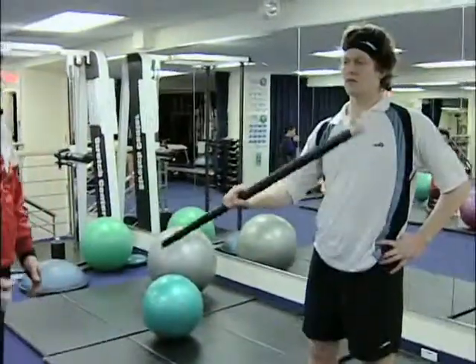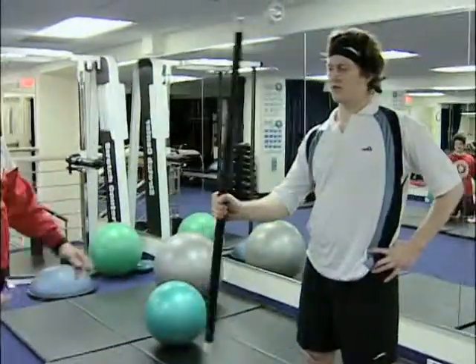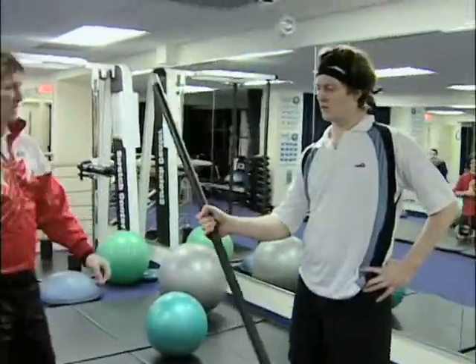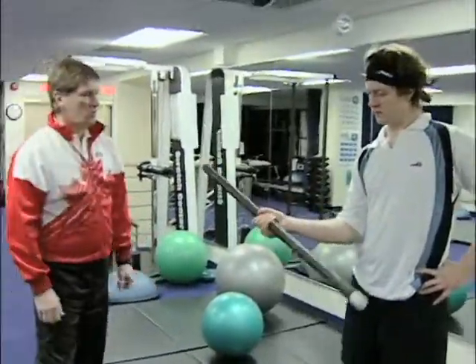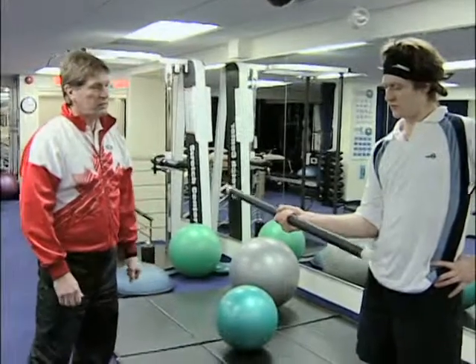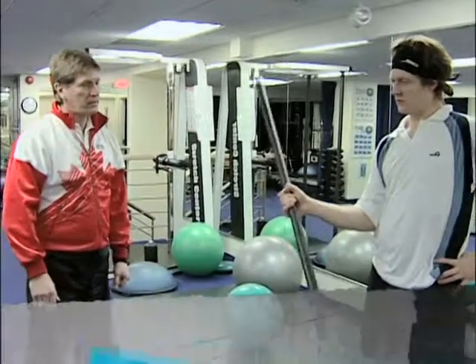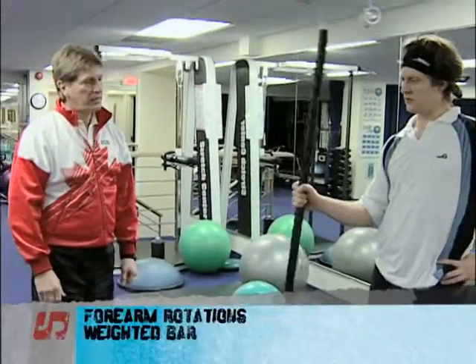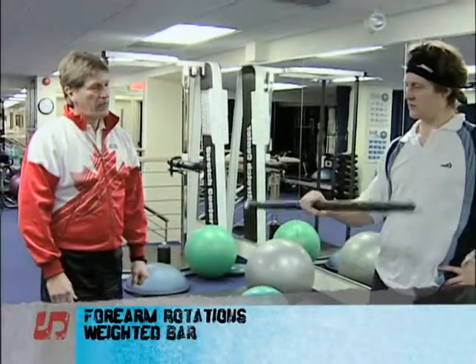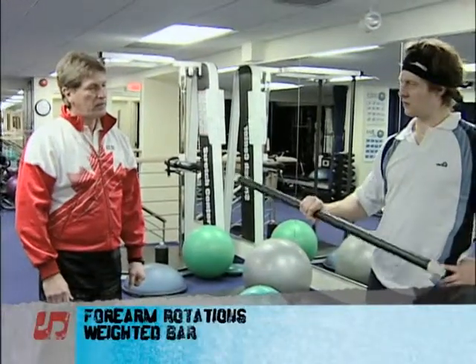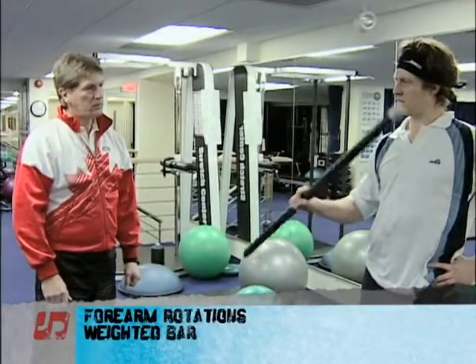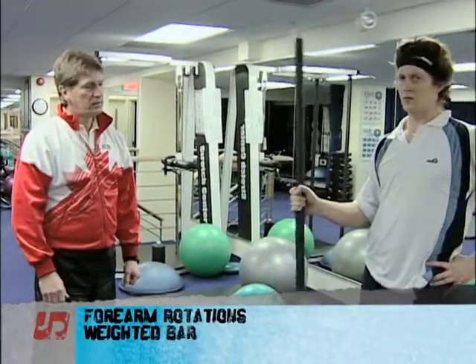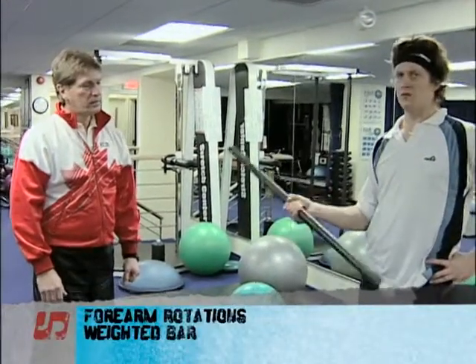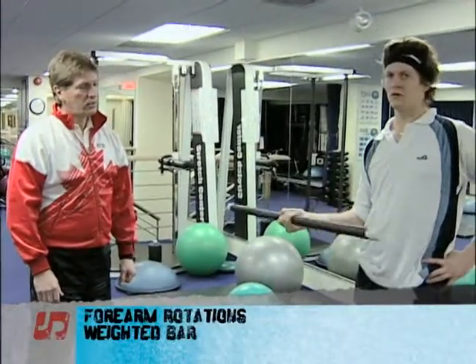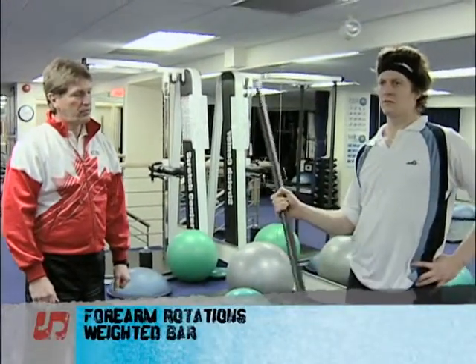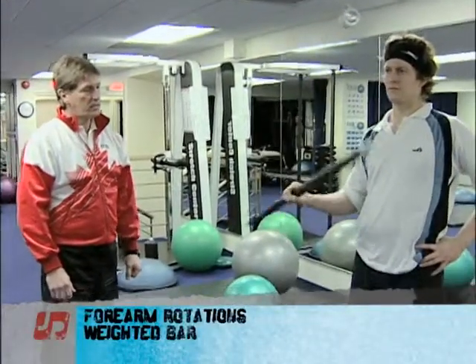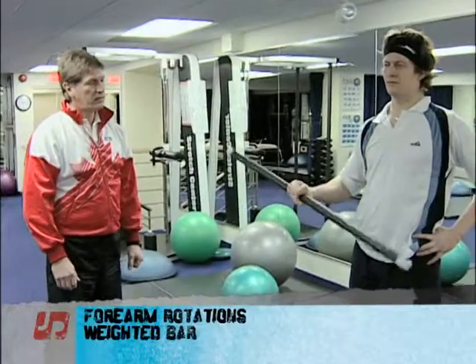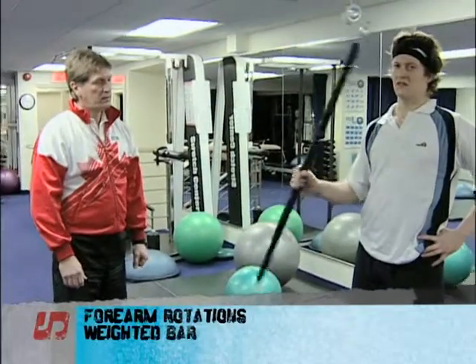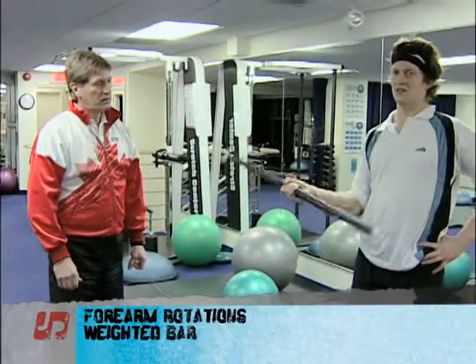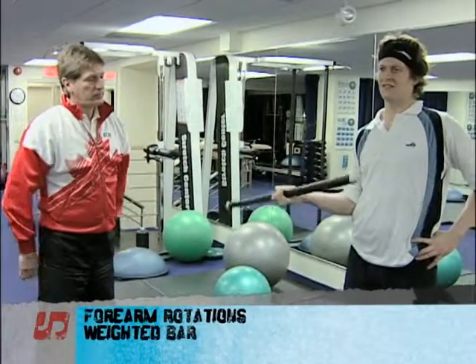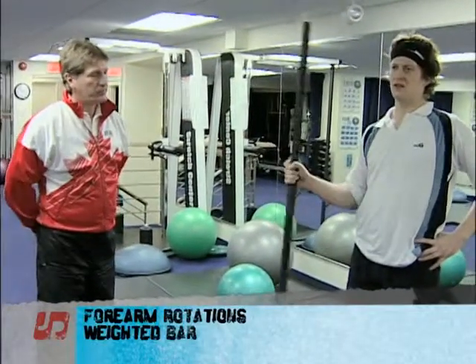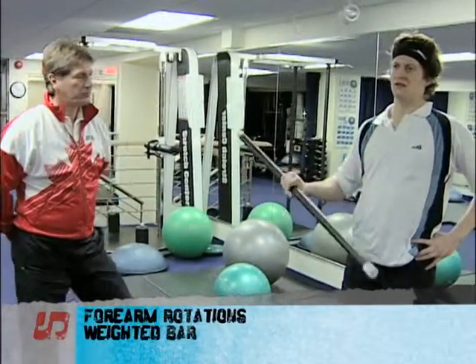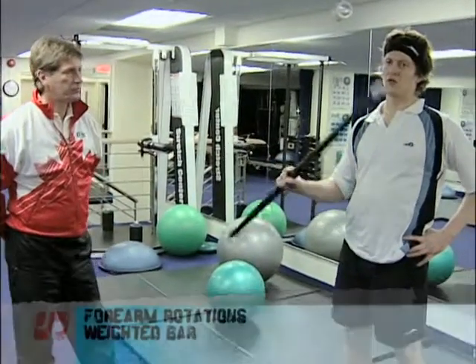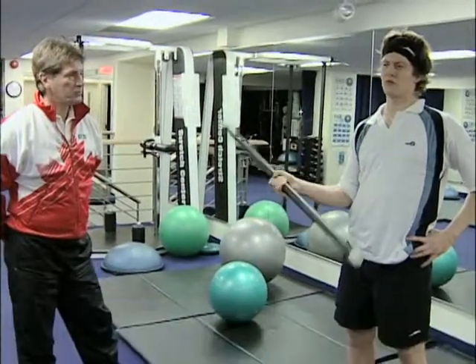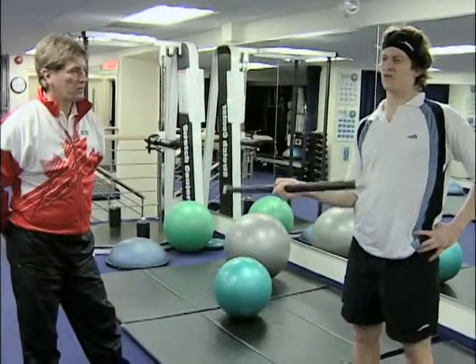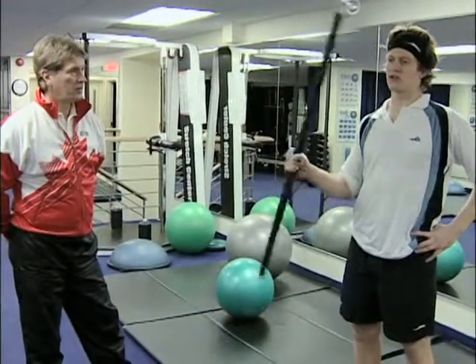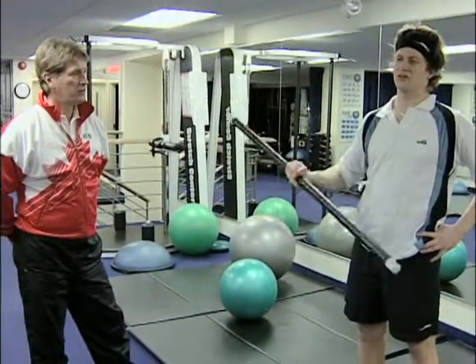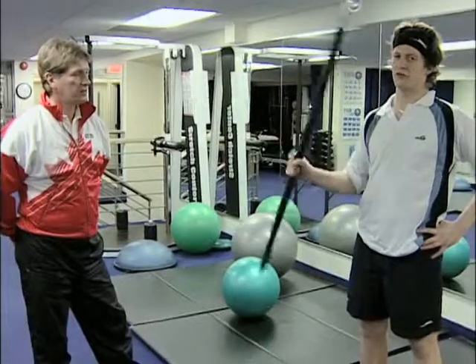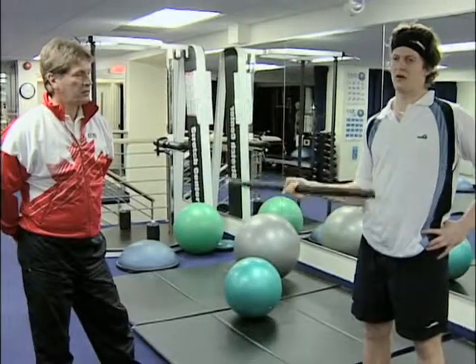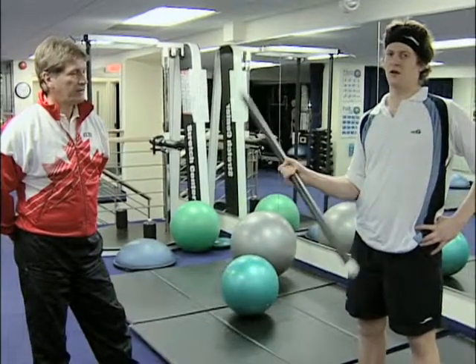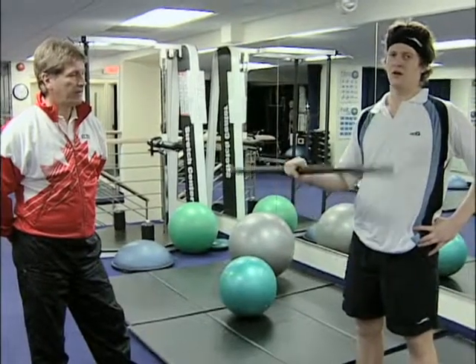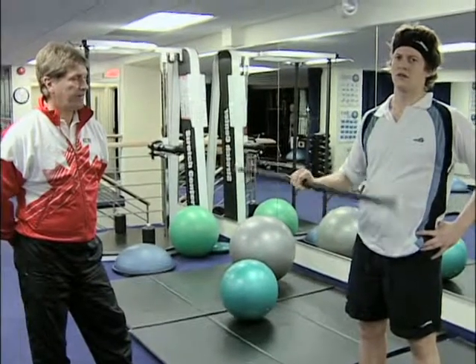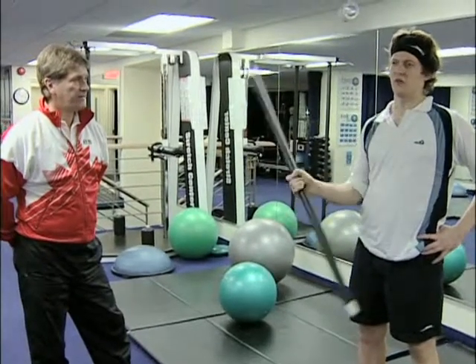90 degrees elbow. That's another example of a specific exercise for a squash player — for the forearm, for supination and pronation. The more momentum you have, the more pressure it puts on the forearm, with this type of weight.